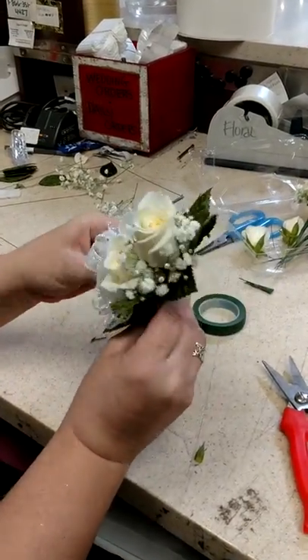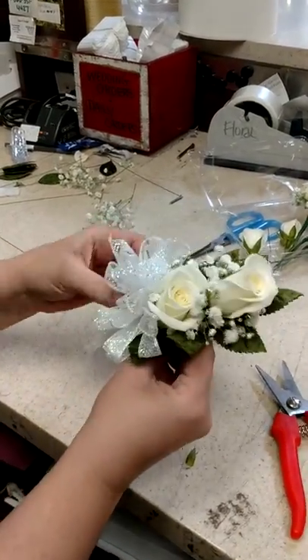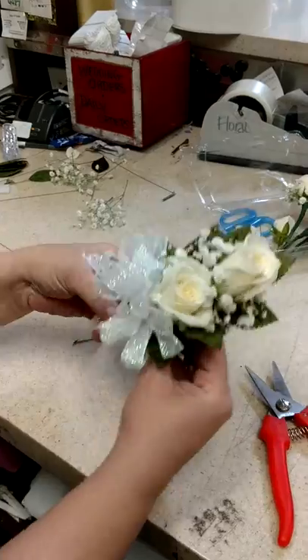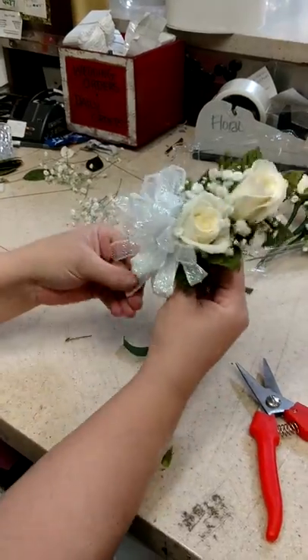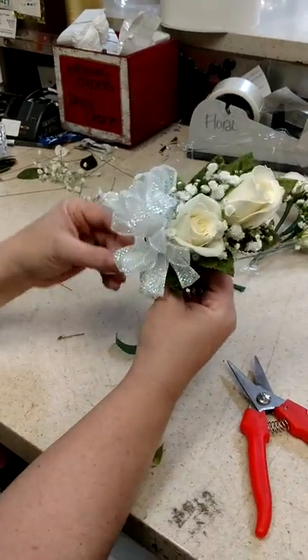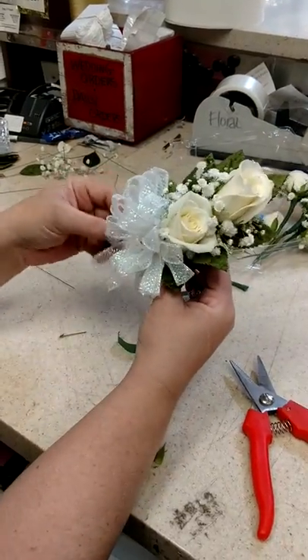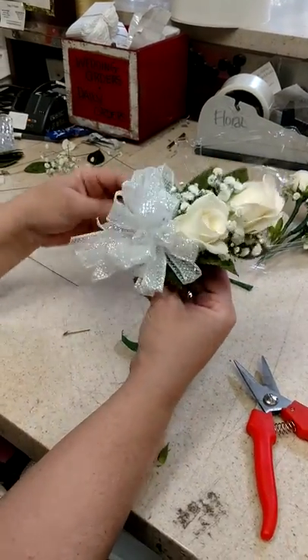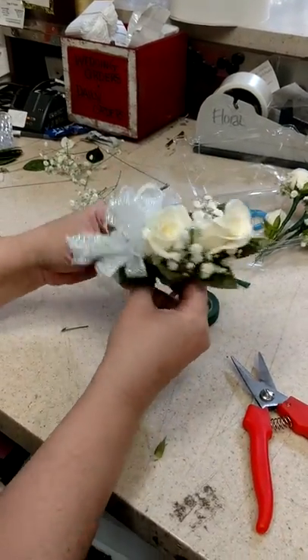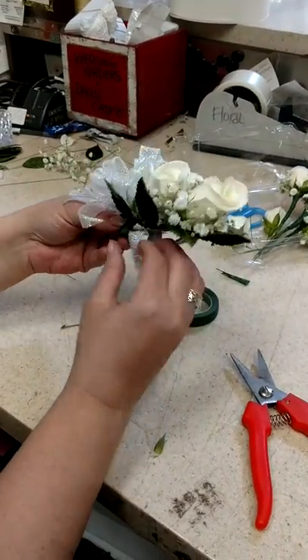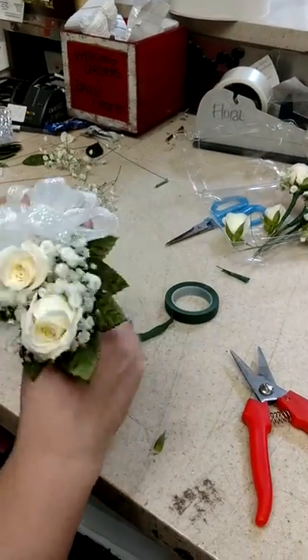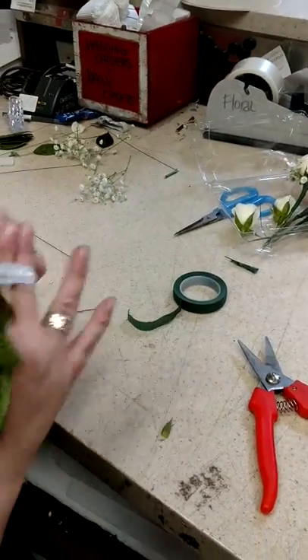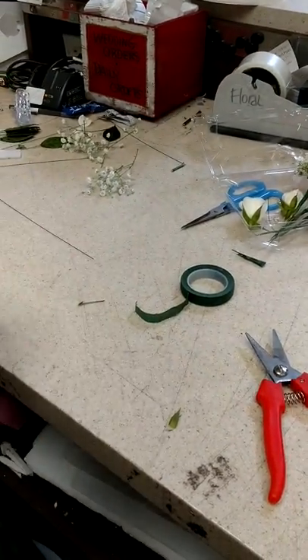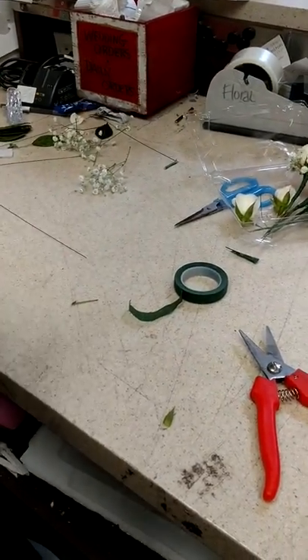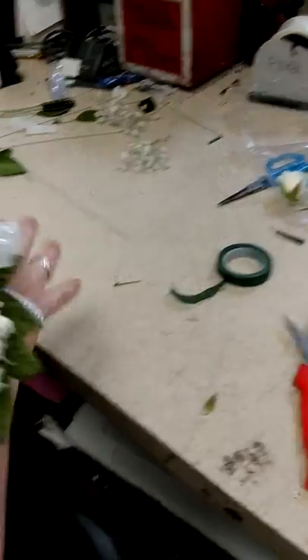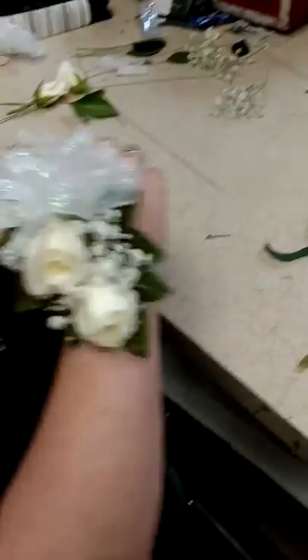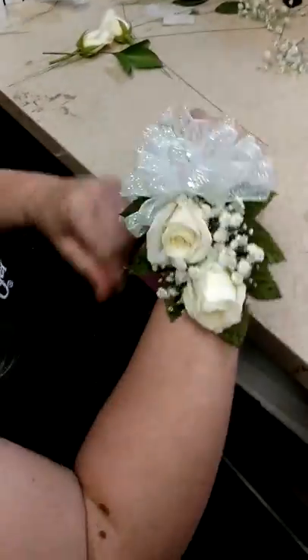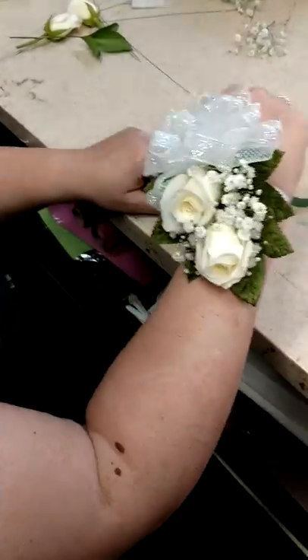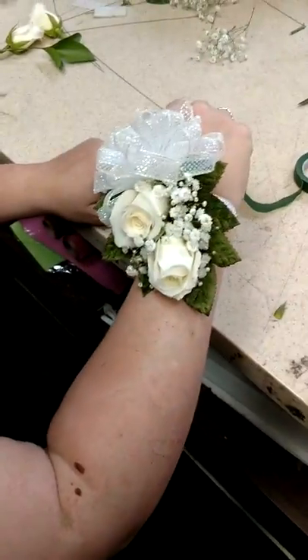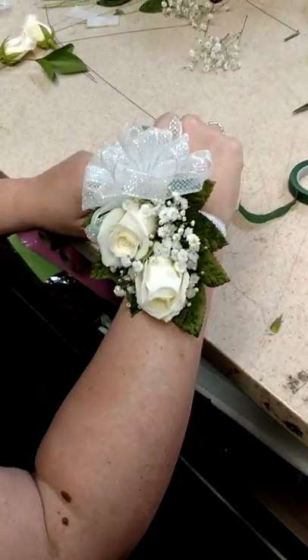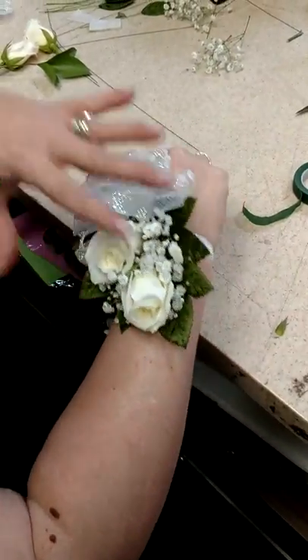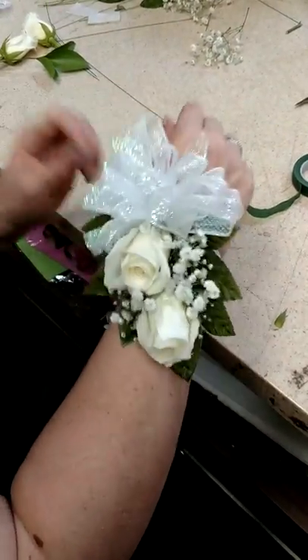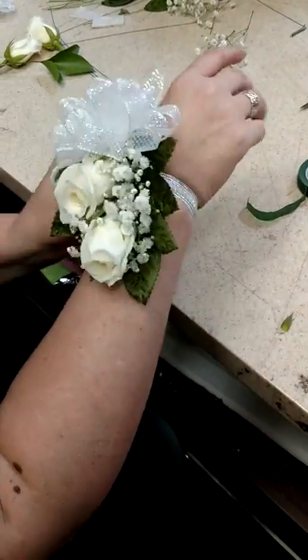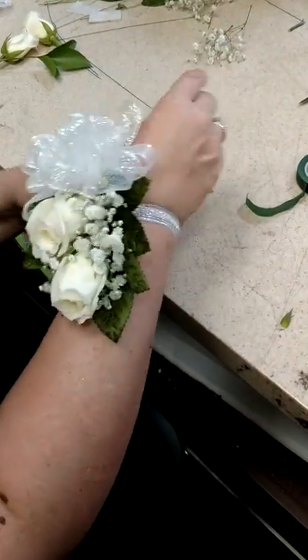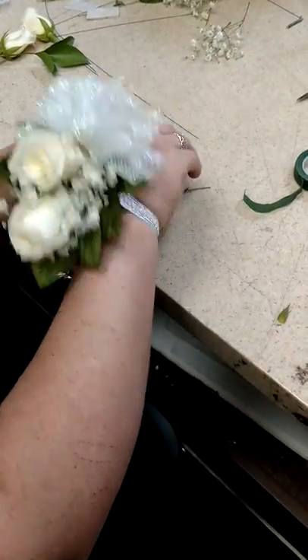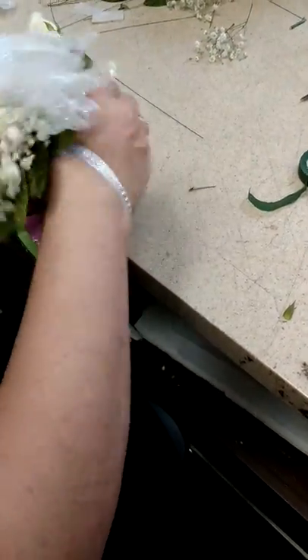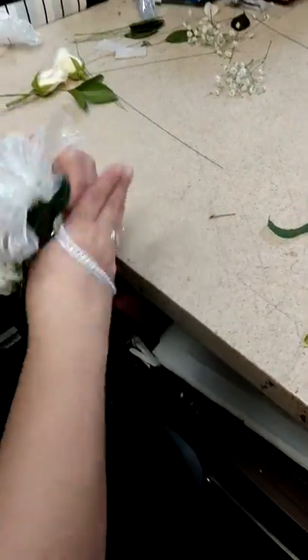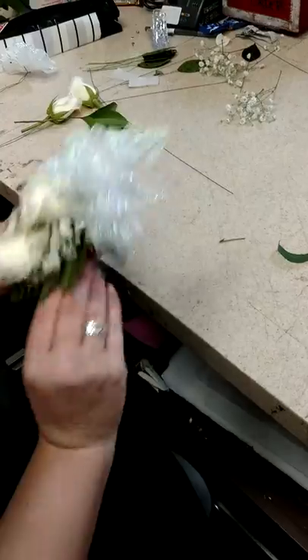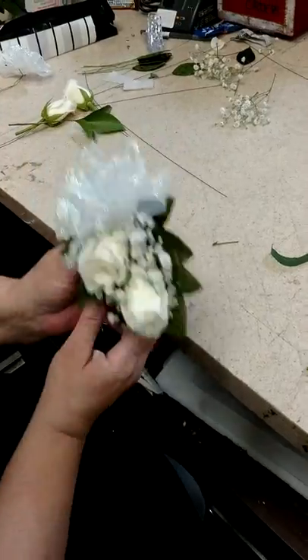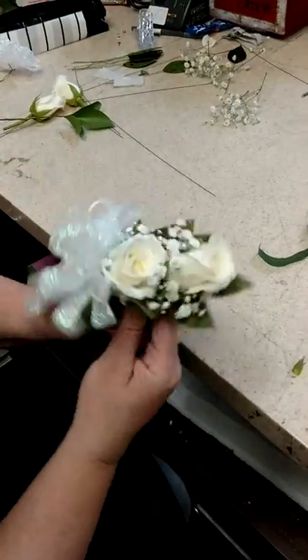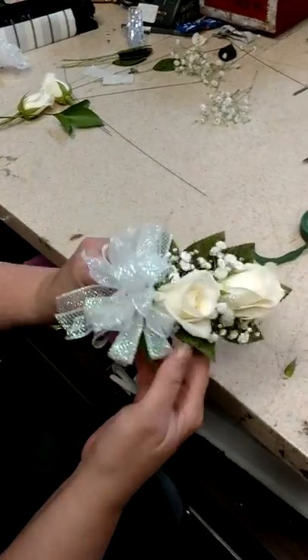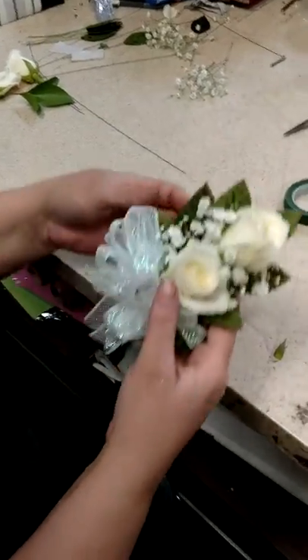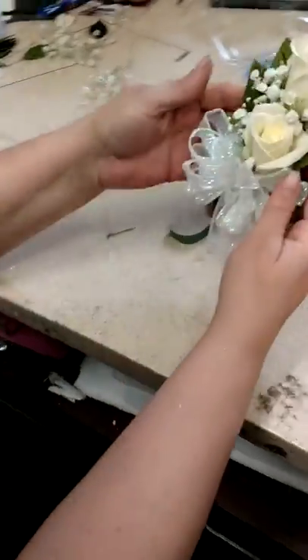The bottom part is not seen. And now you have a wrist corsage — you can wear it up or down. That's just a basic wrist corsage with two roses.